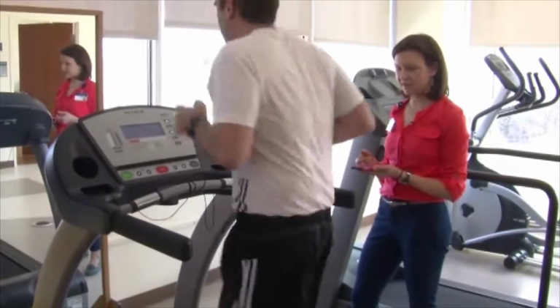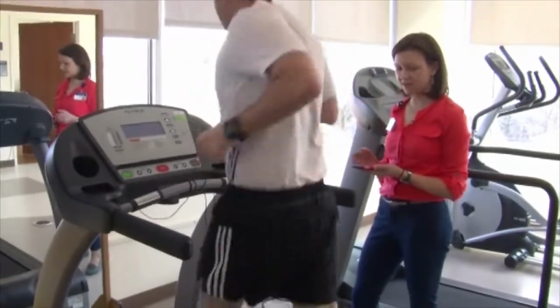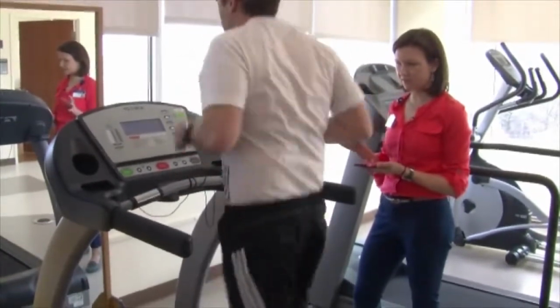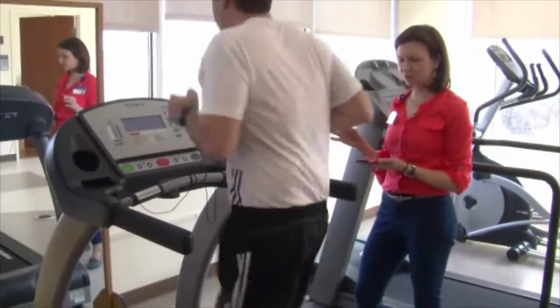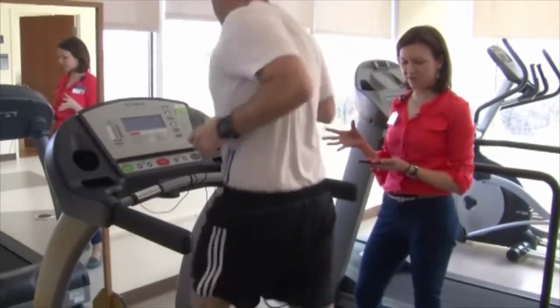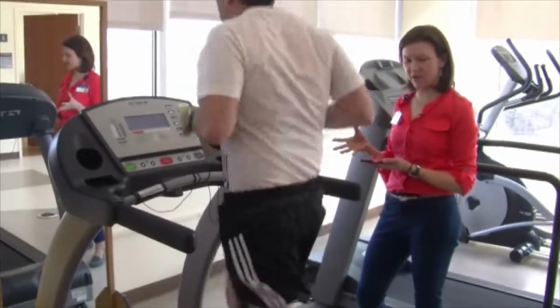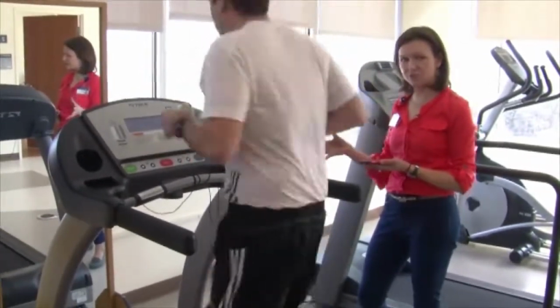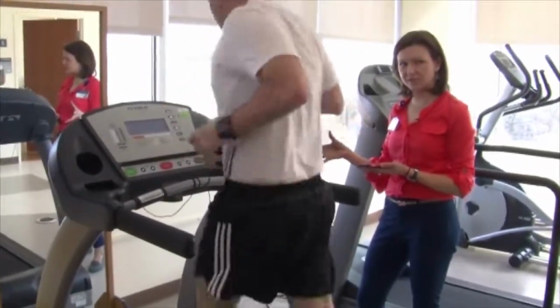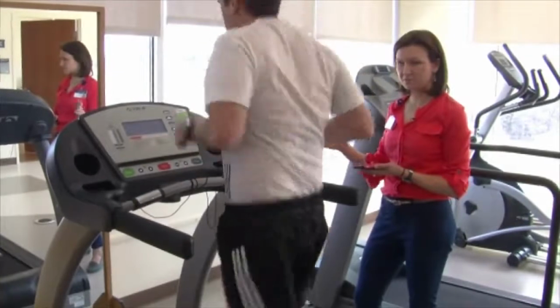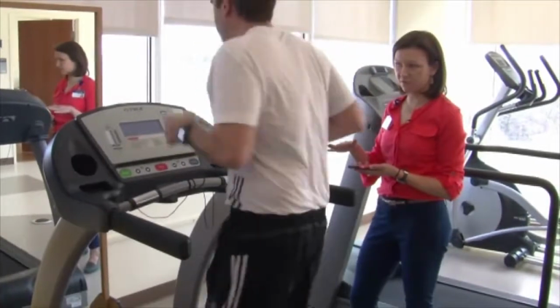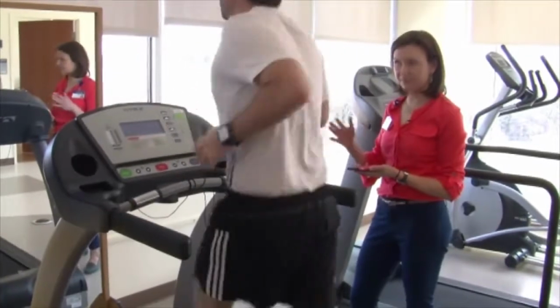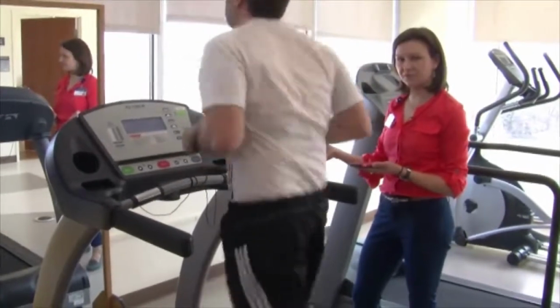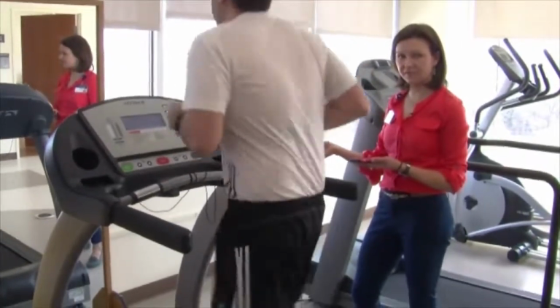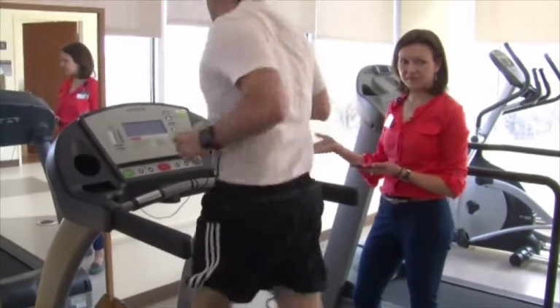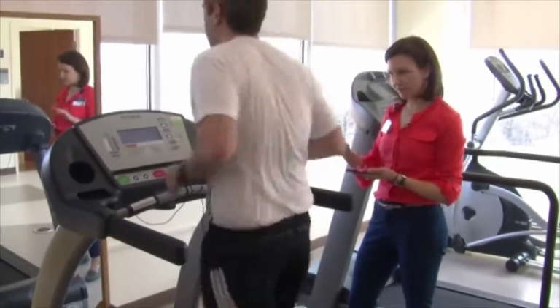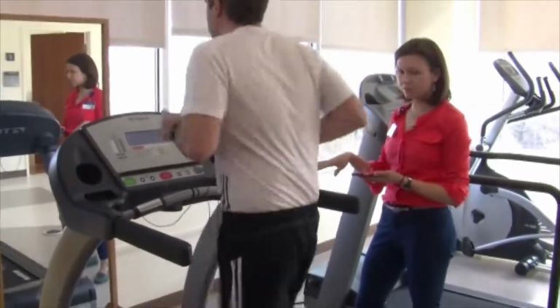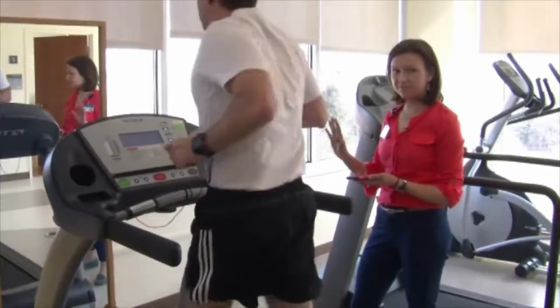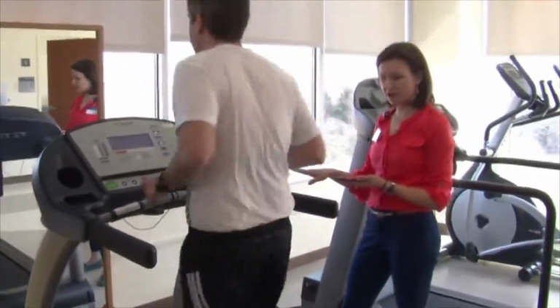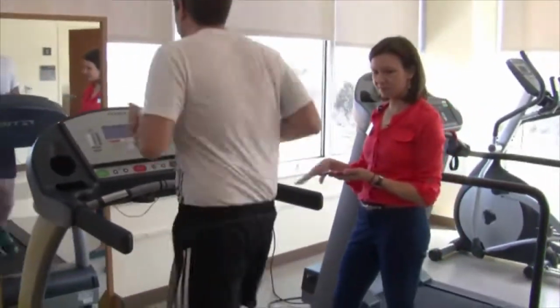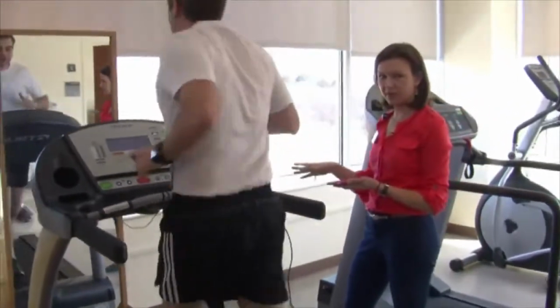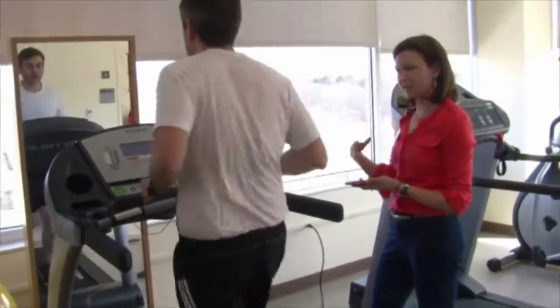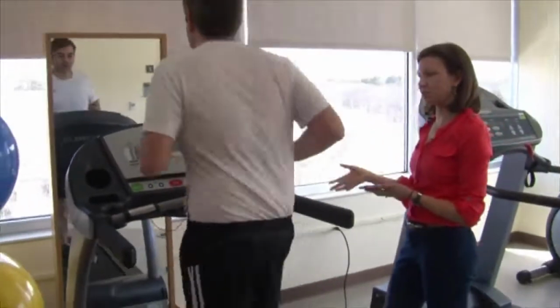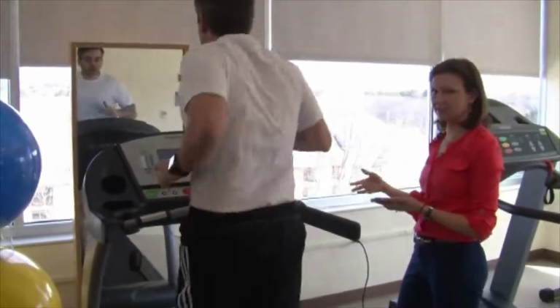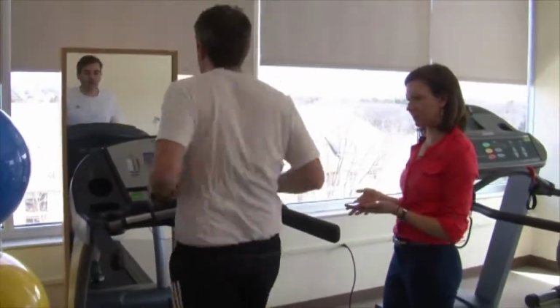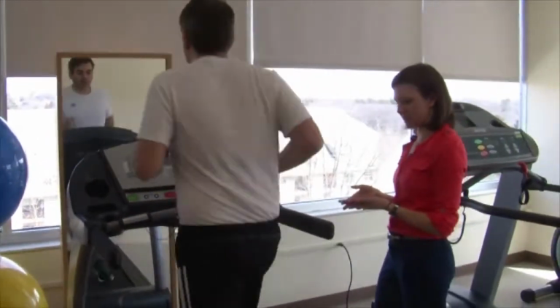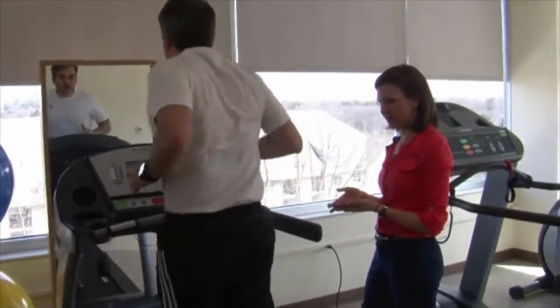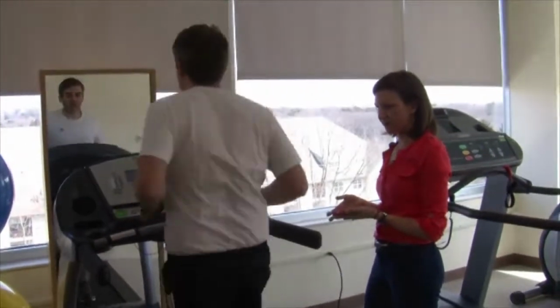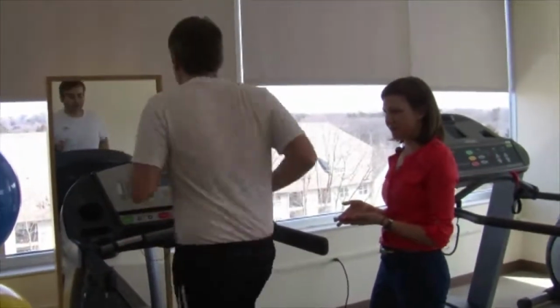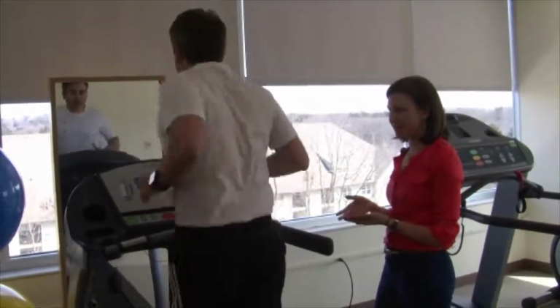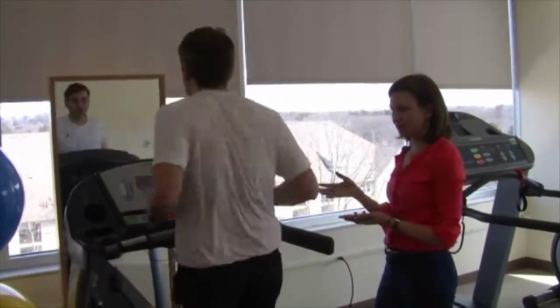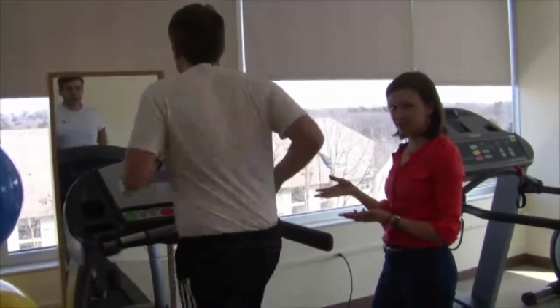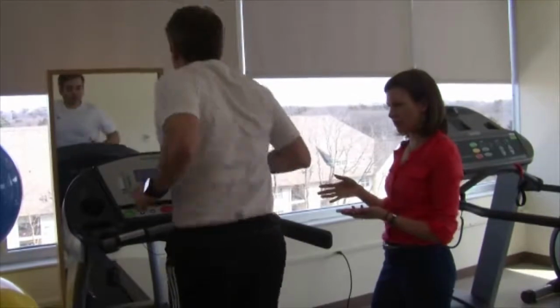The protocol I follow is I'll have the metronome on for two minutes, off for a minute, on for a minute, then have them keep running, stop, get back on, and check to see if they've been able to maintain that. Then I'll have them do that a couple times on their own.